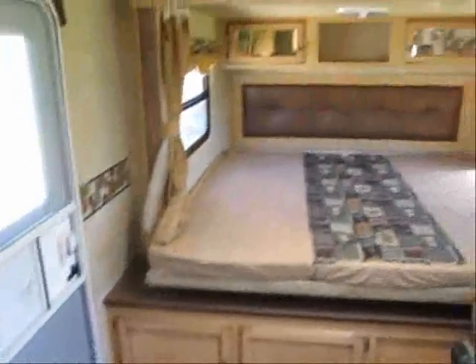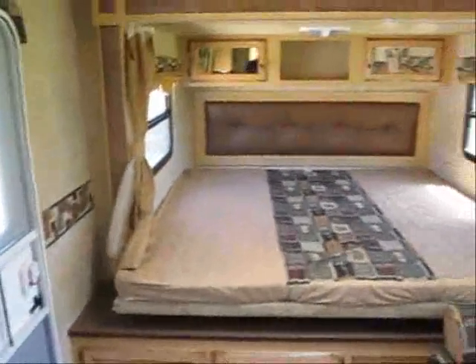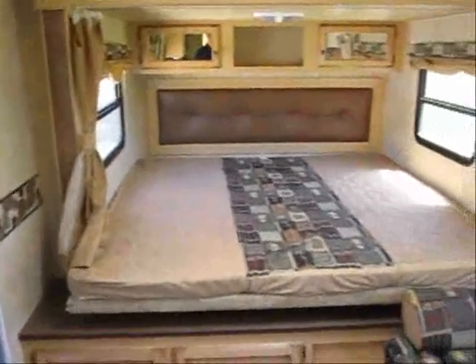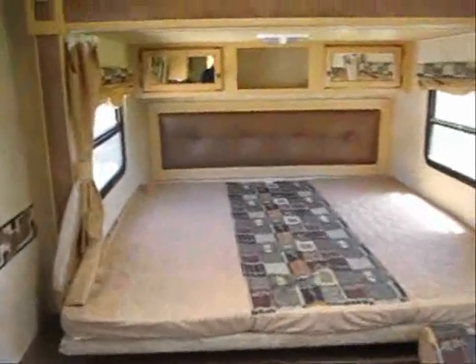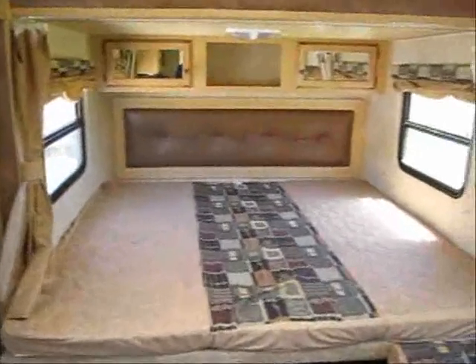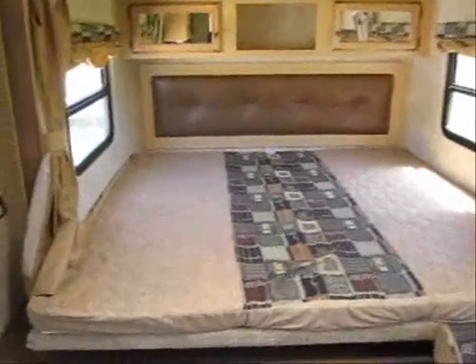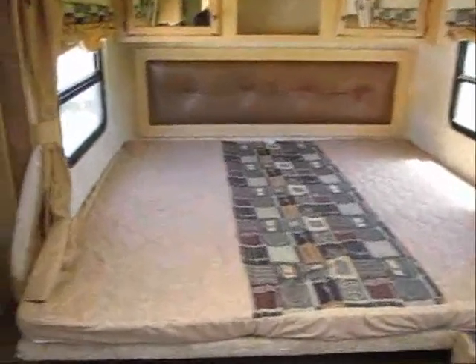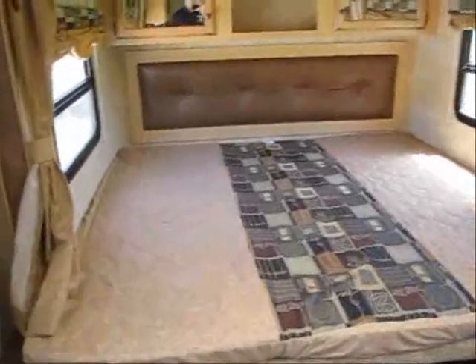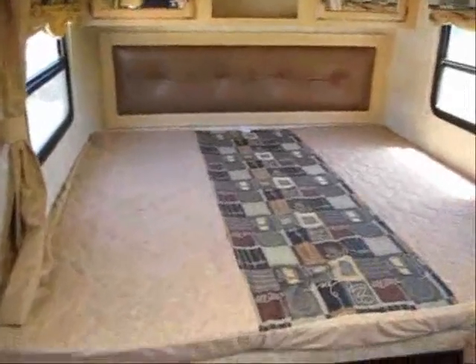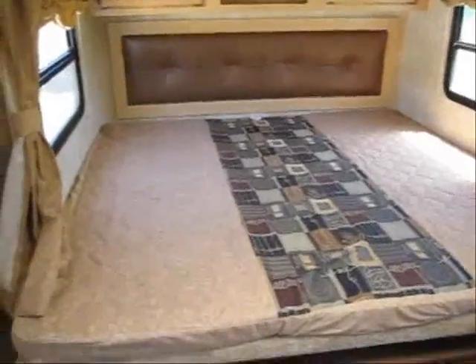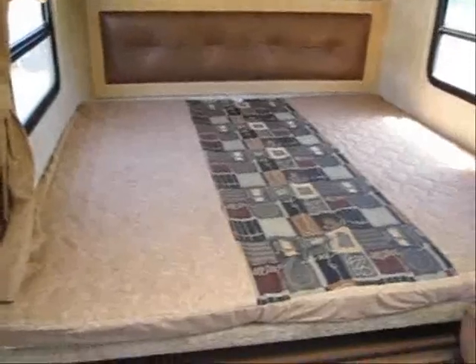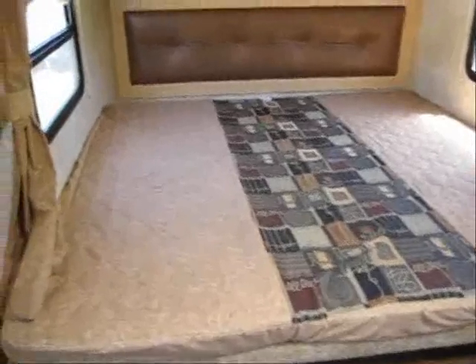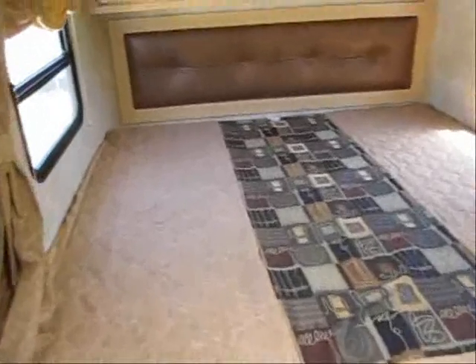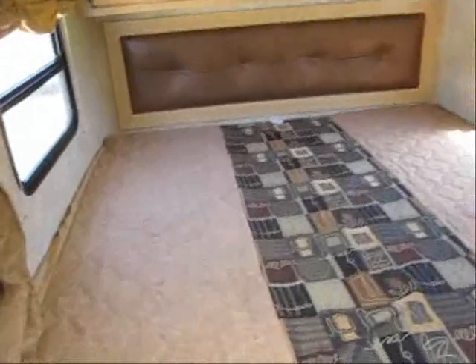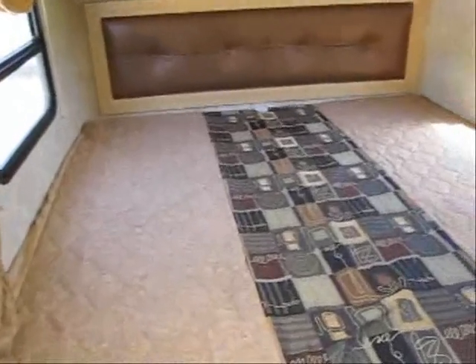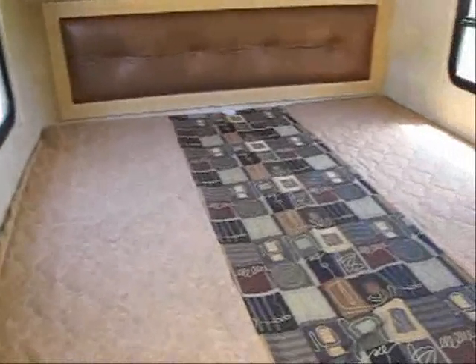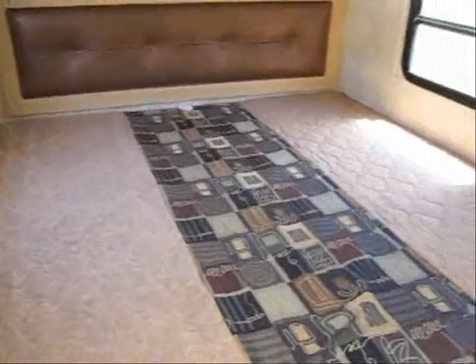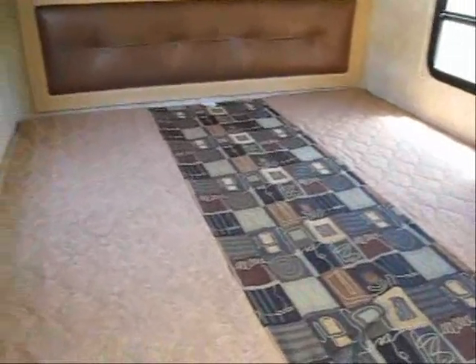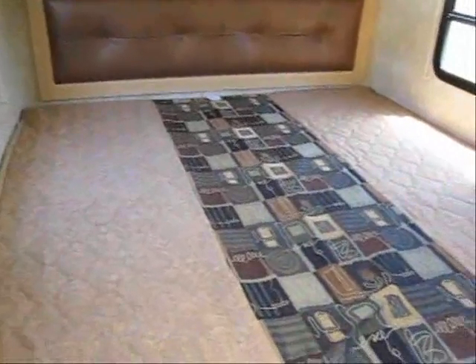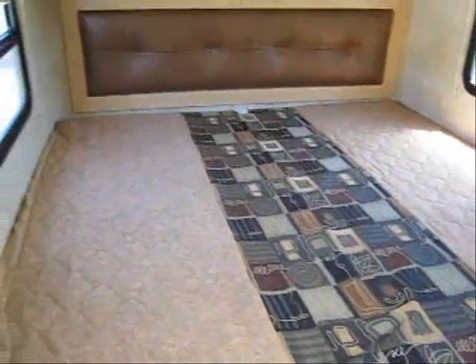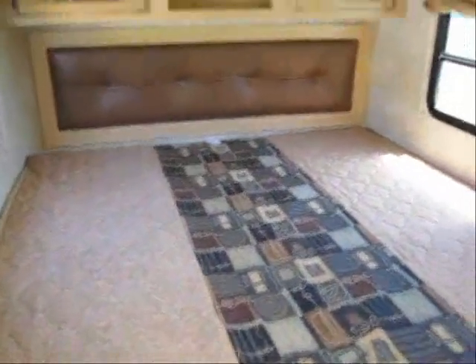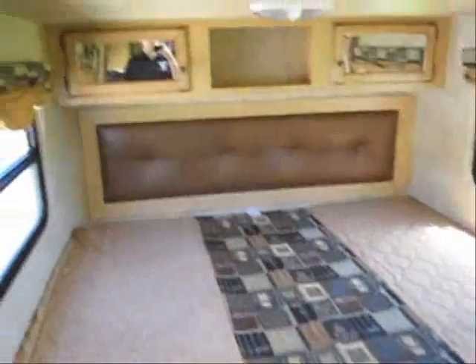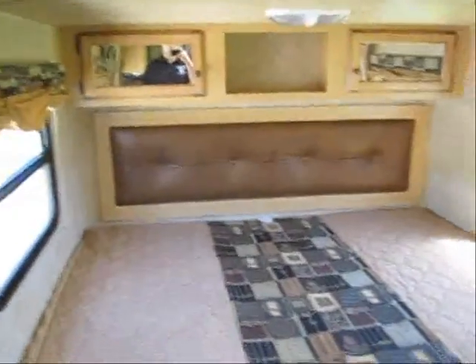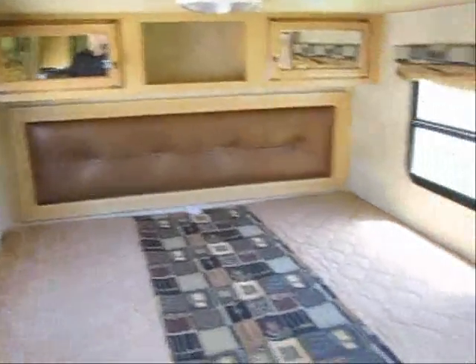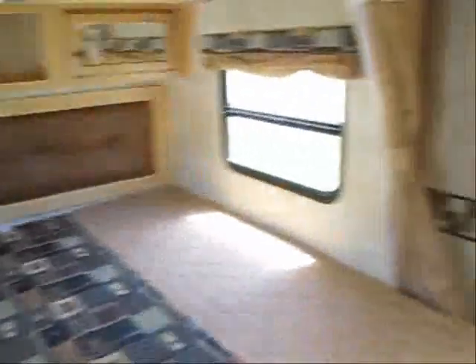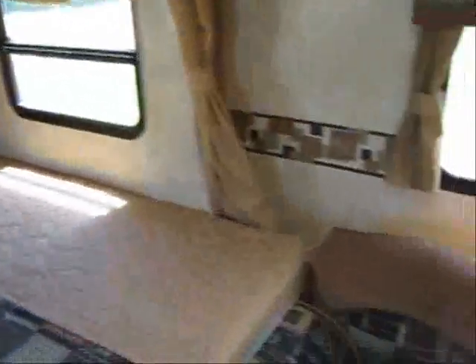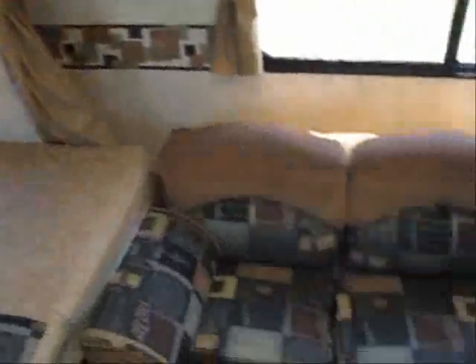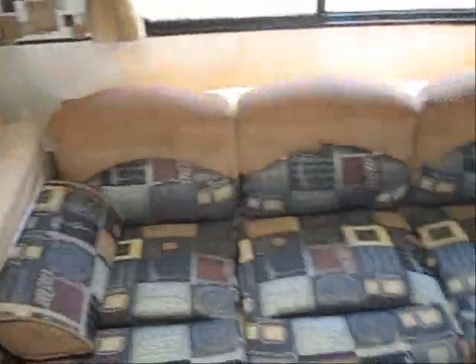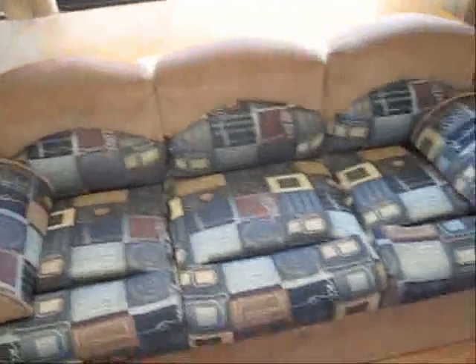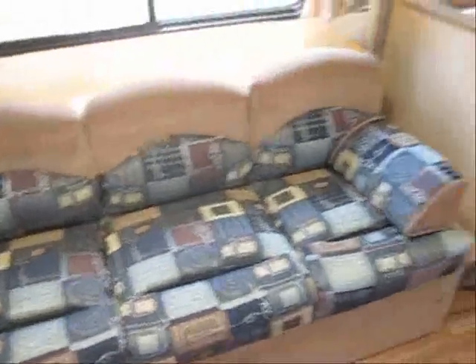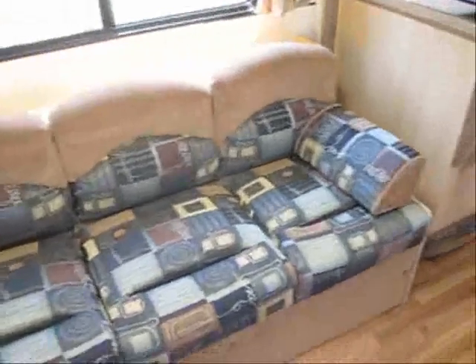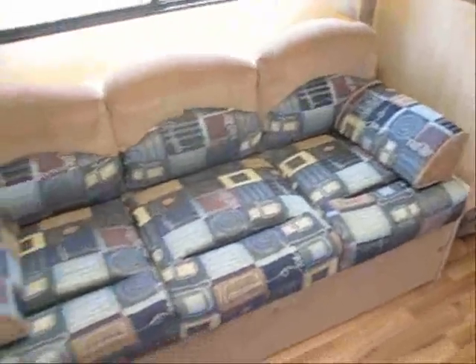And in the back is the king size bed. The nice thing about this setup is you don't have to crawl over one another, like most of the rear slide outs on the market. And the sofa also turns into a bed.